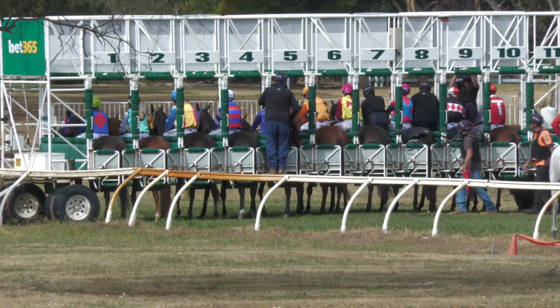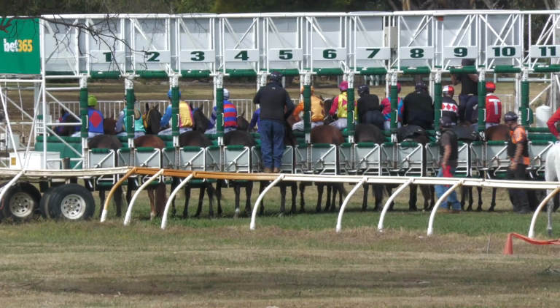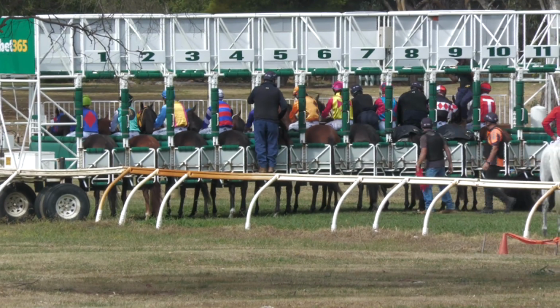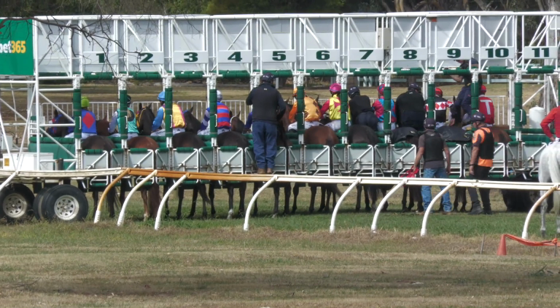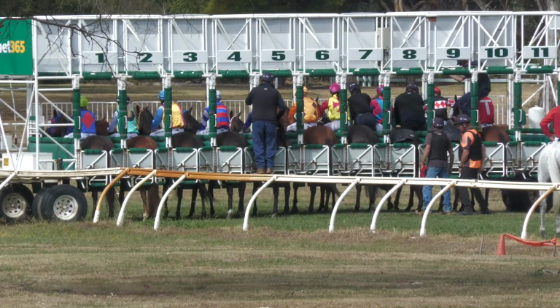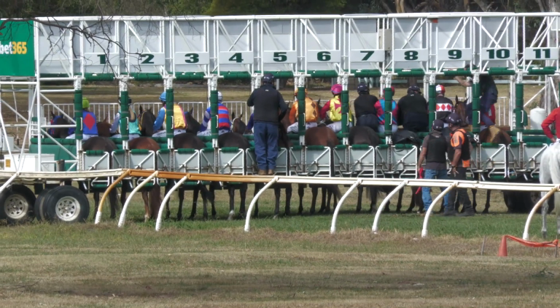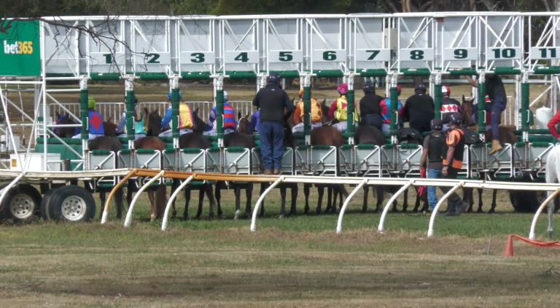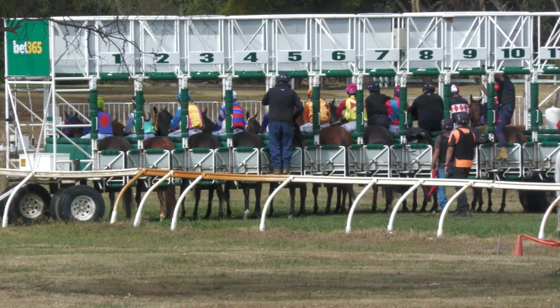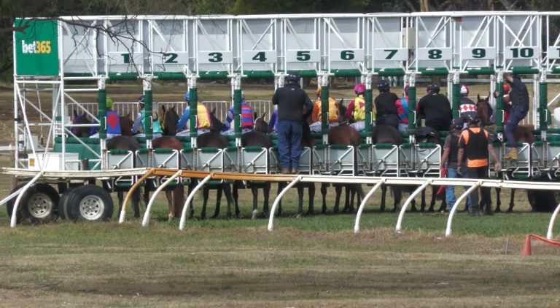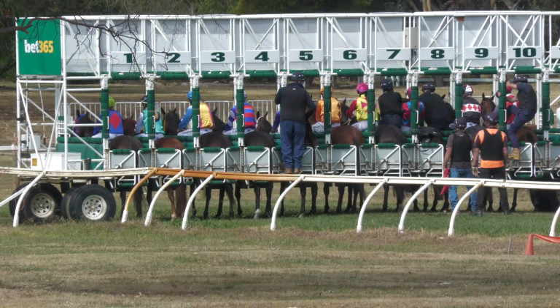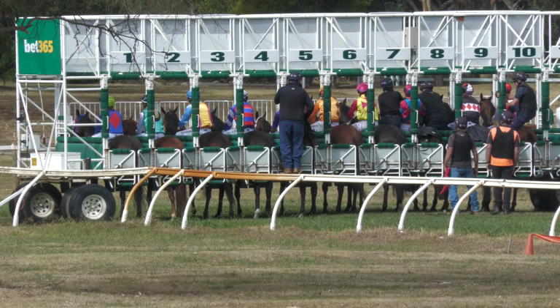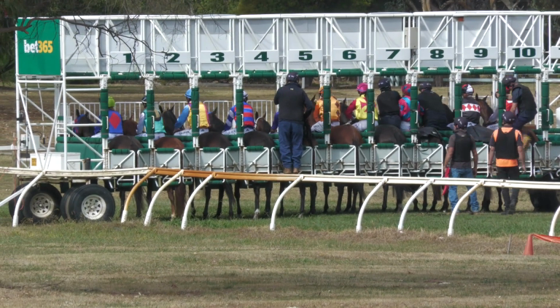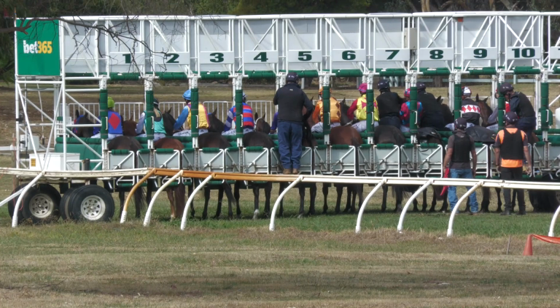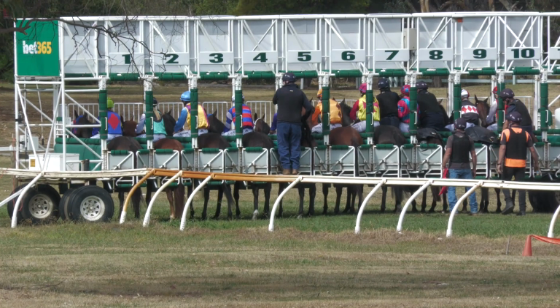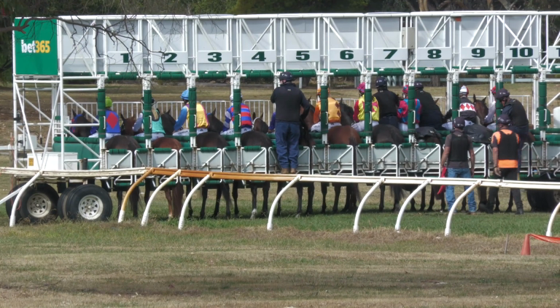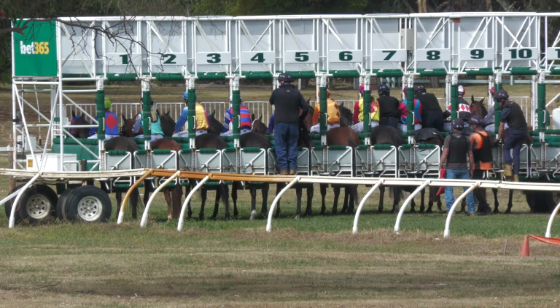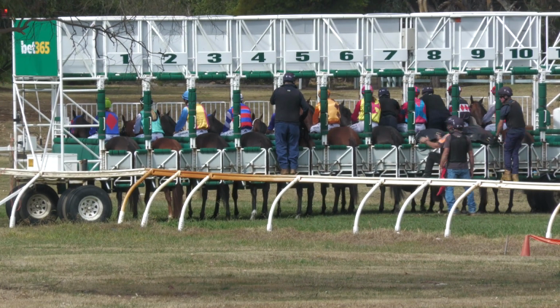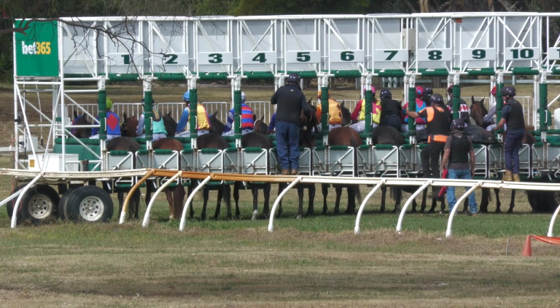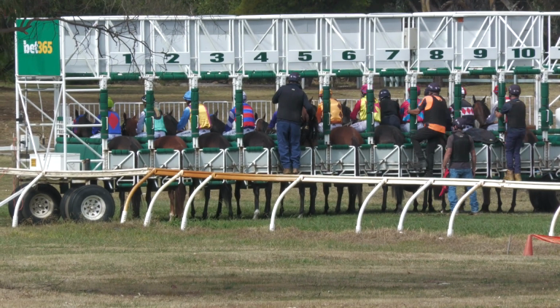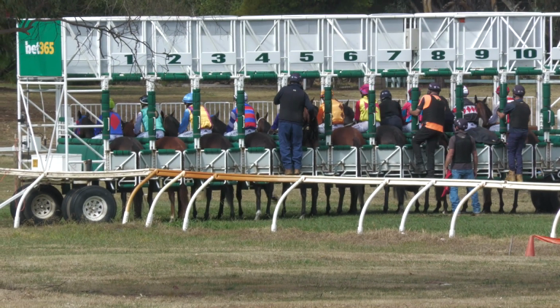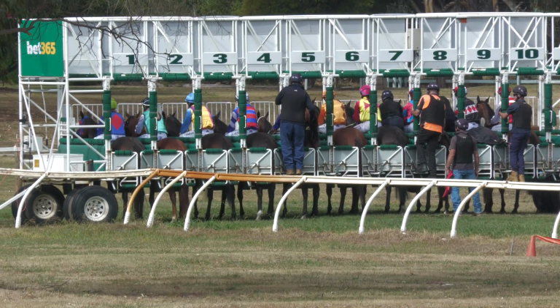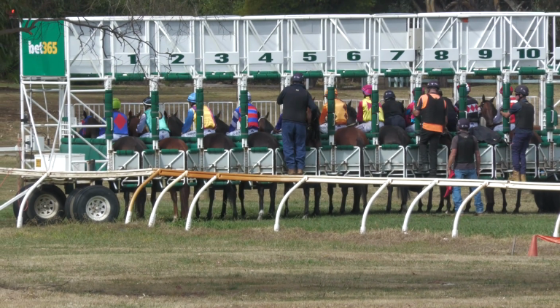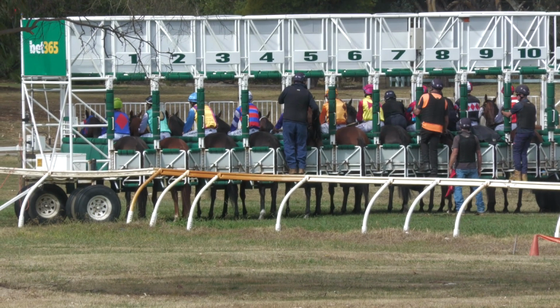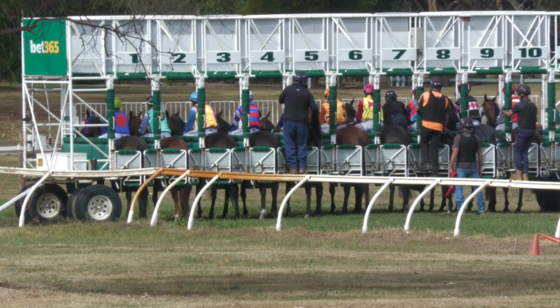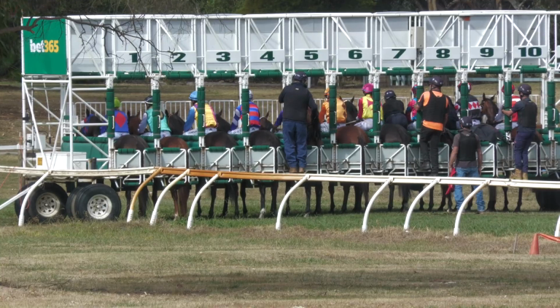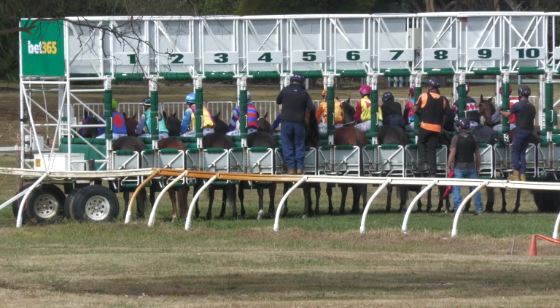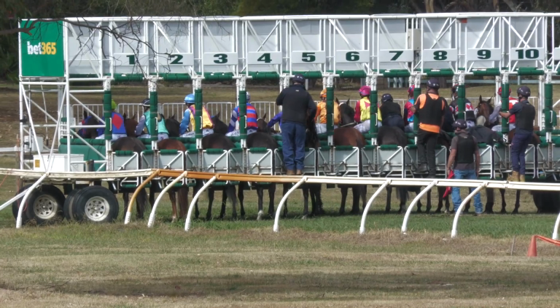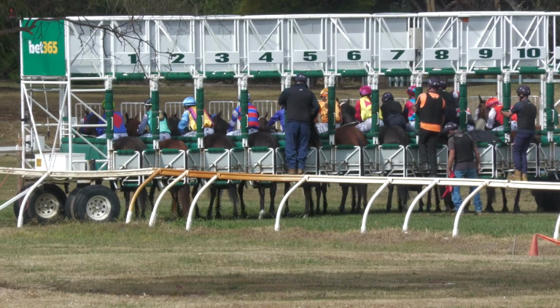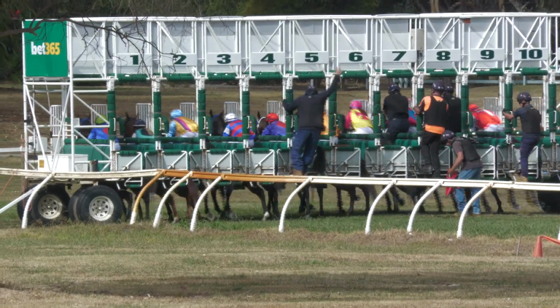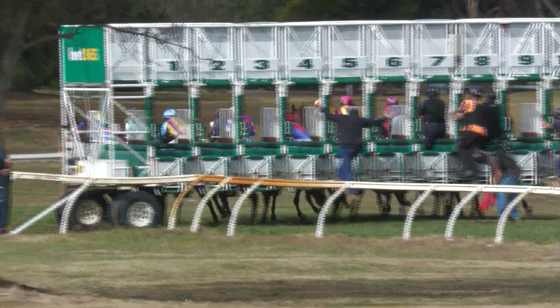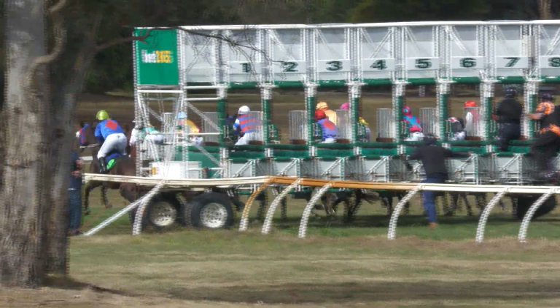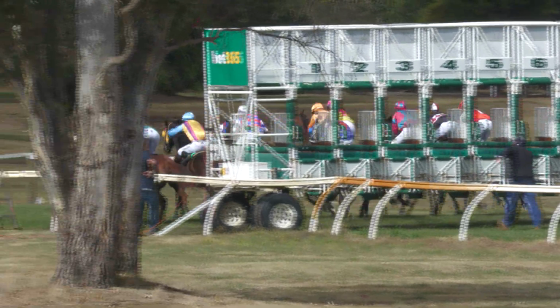10 locked and loaded for the Alexandra Cup. Ready to run. 1,540 metres for the Cathedral Invitational Alexandra Cup. There they go.